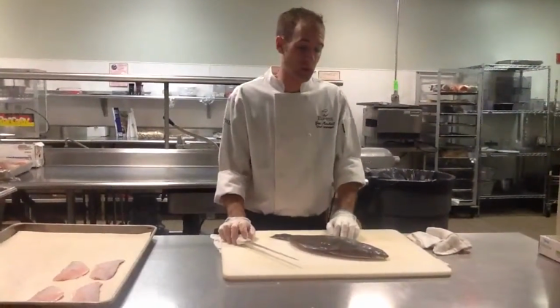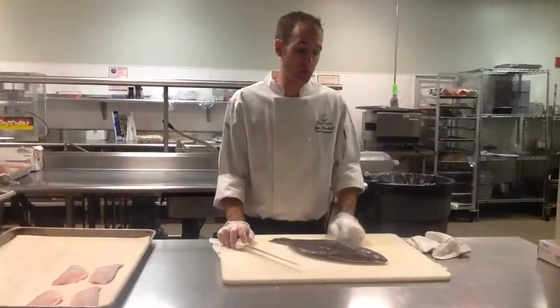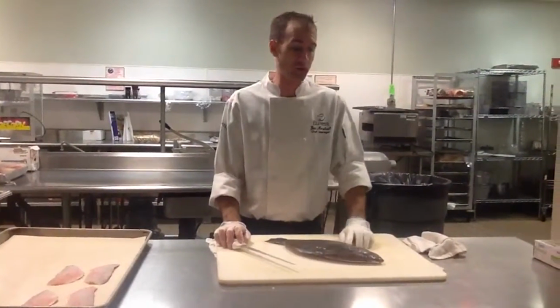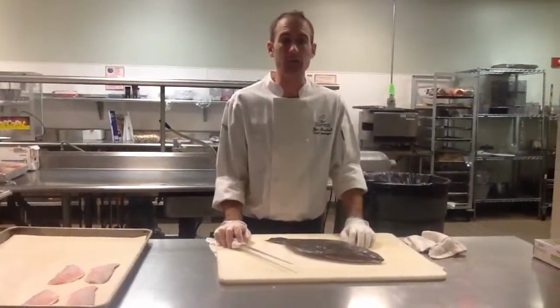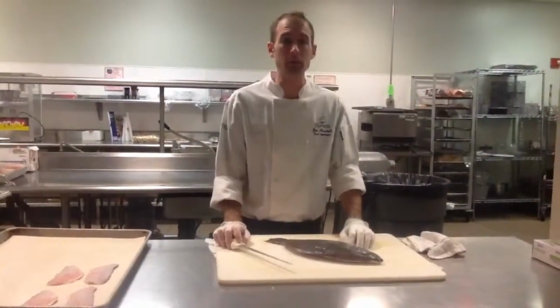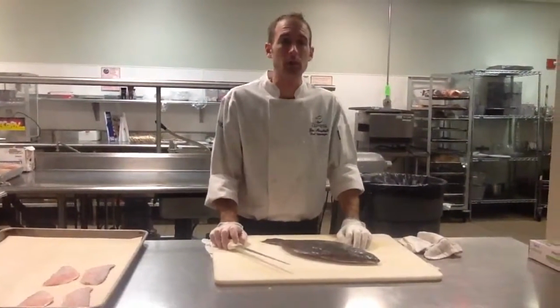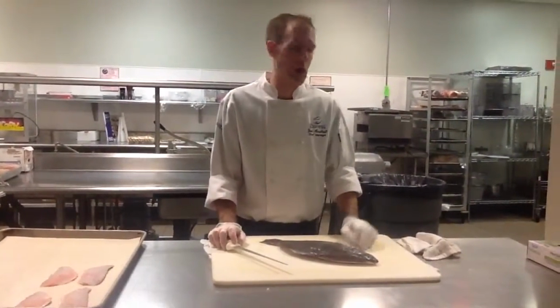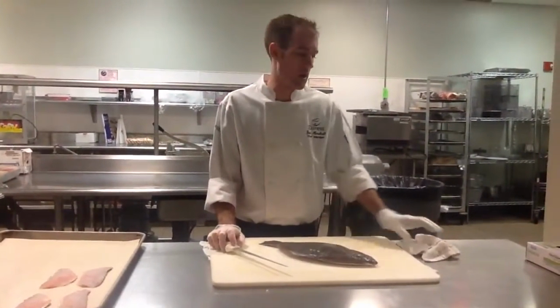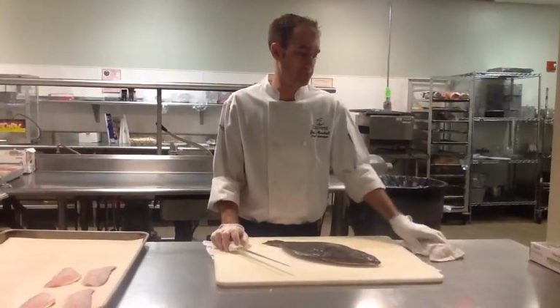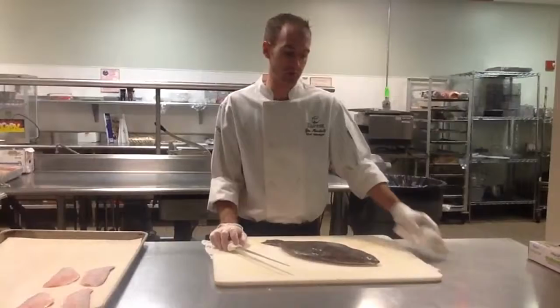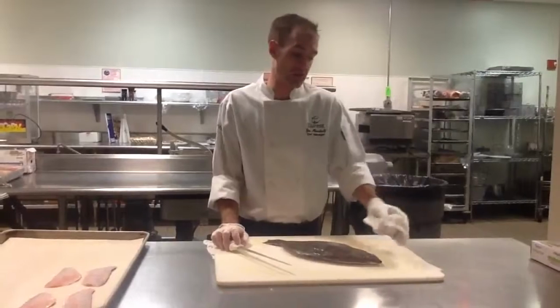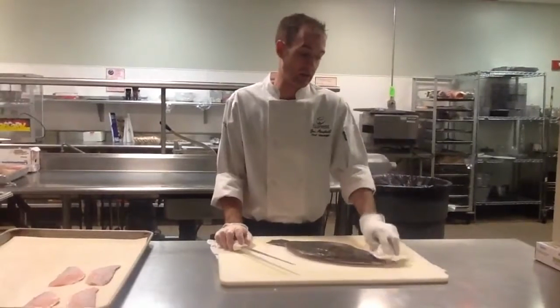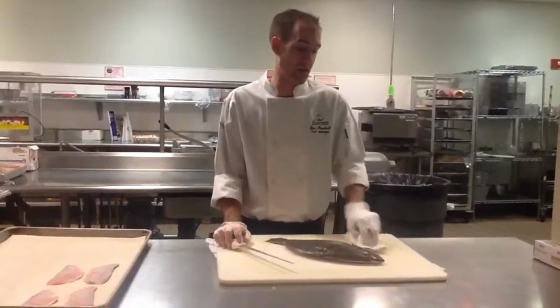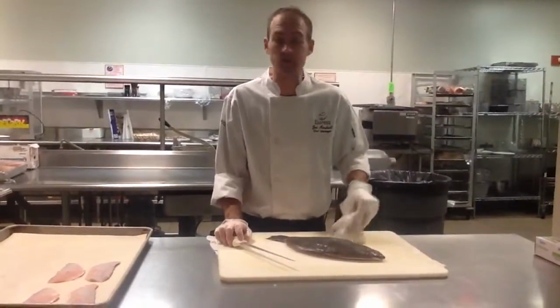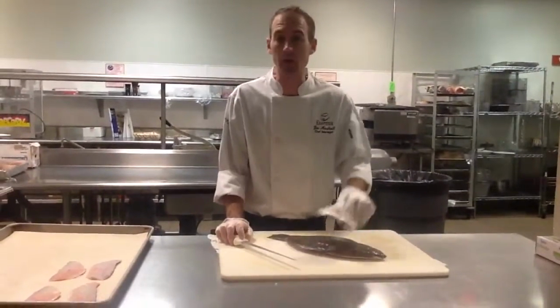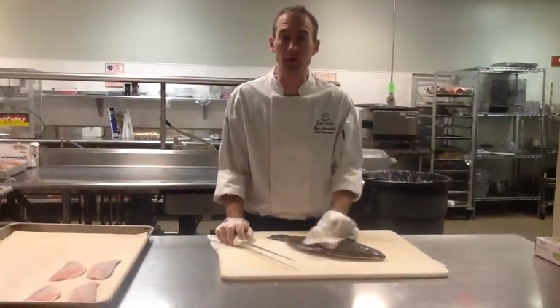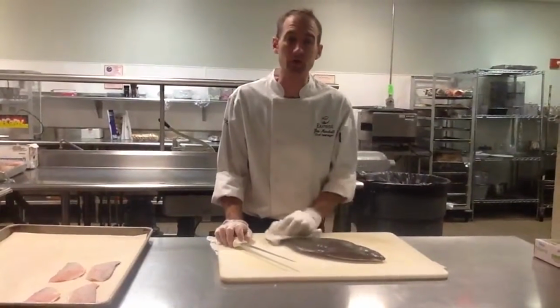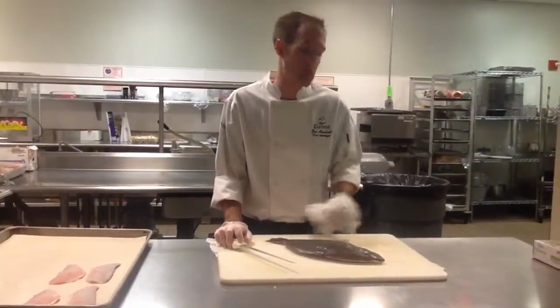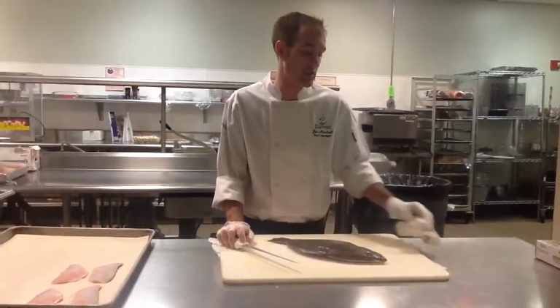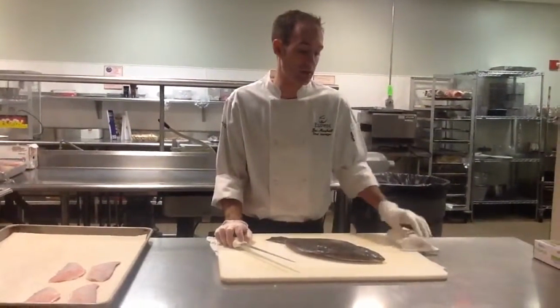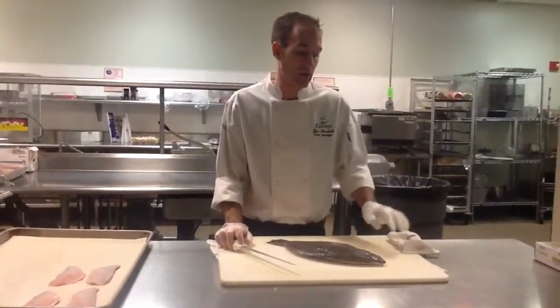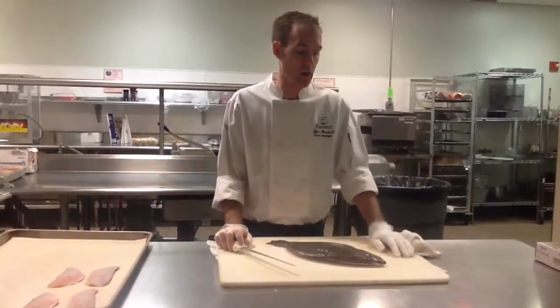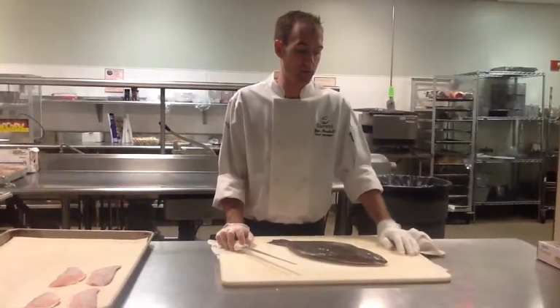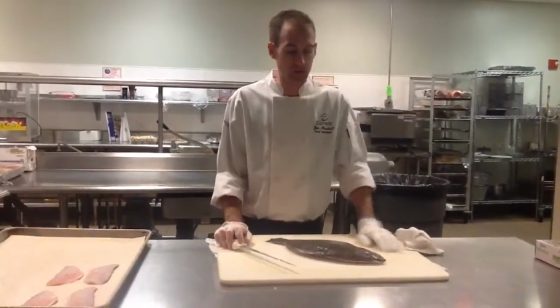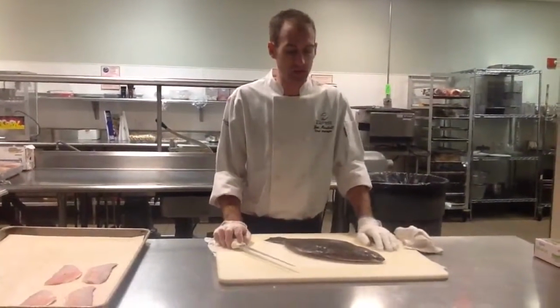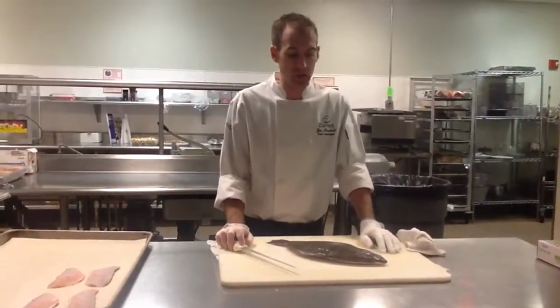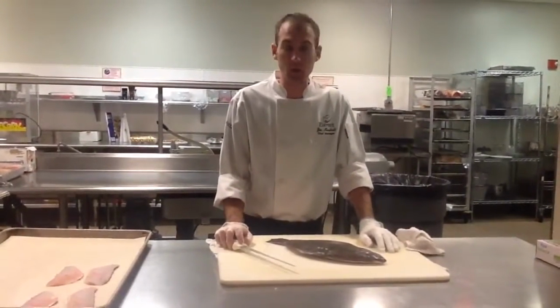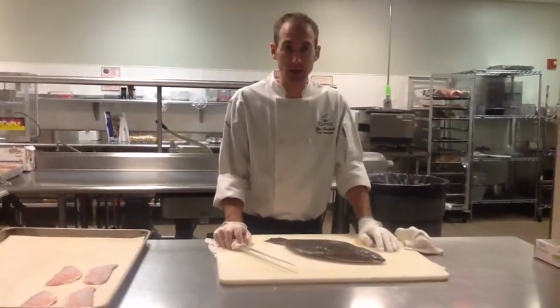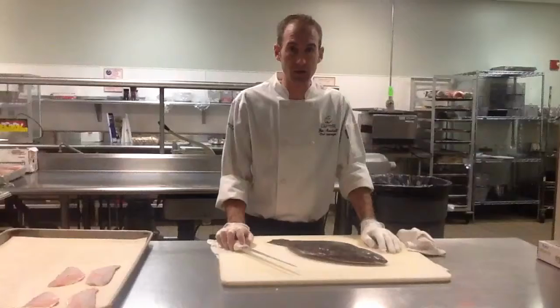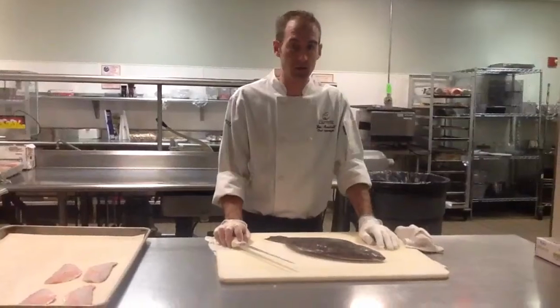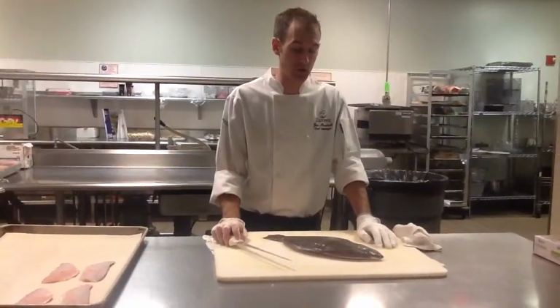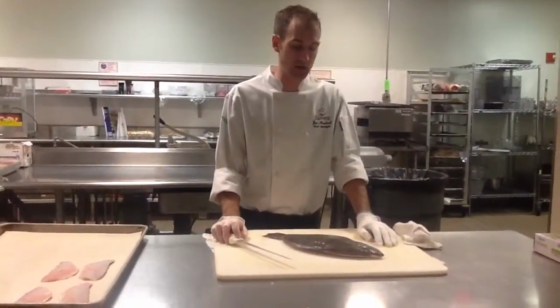This is a flatfish, pretty much exactly the same as flounder, just a different species. This is locally landed, close to us.